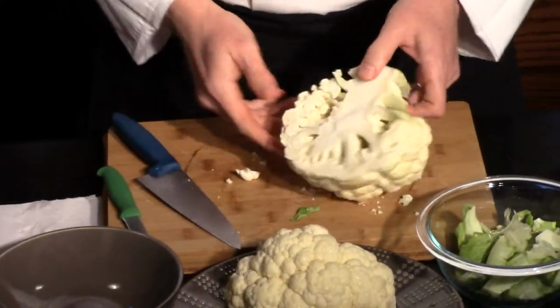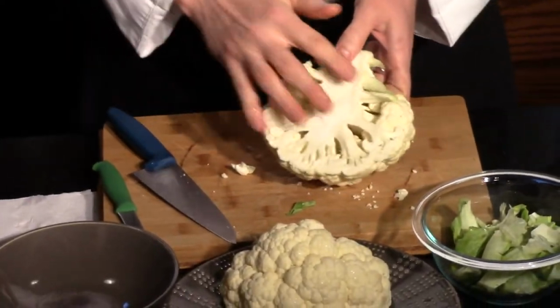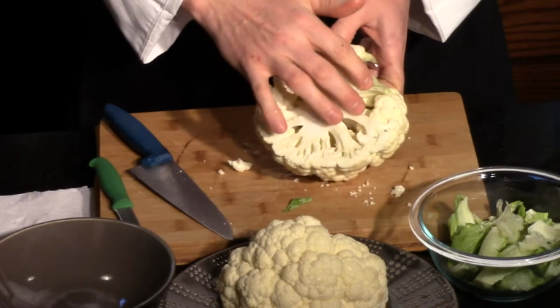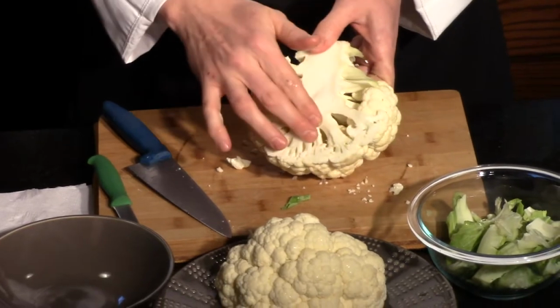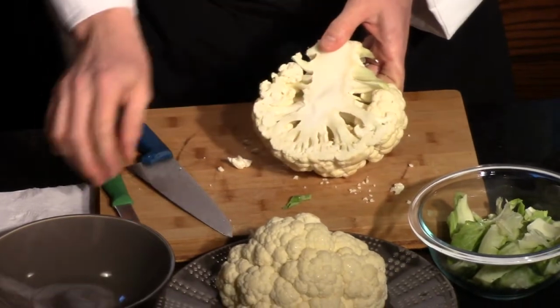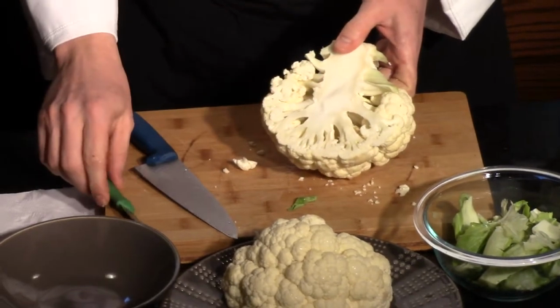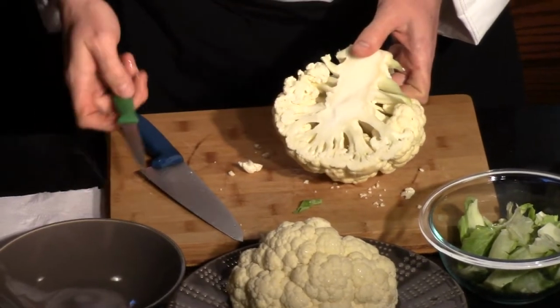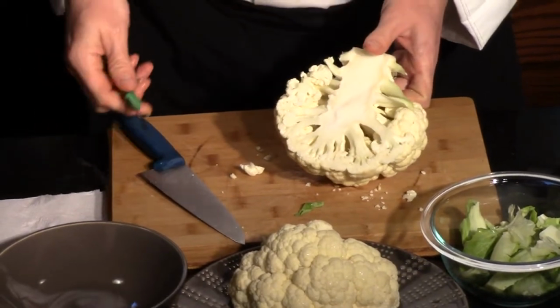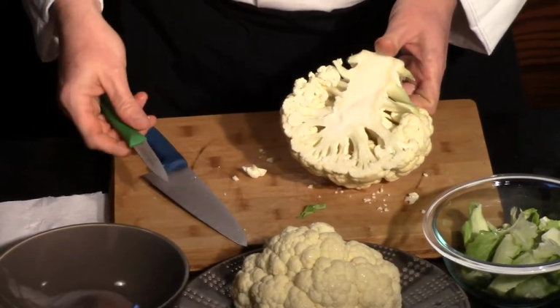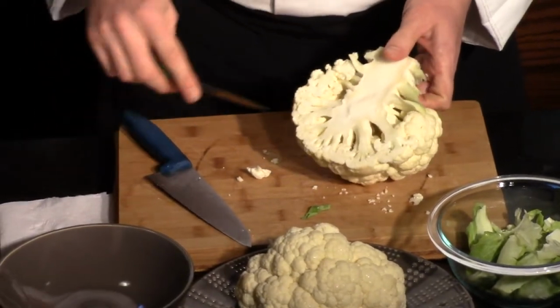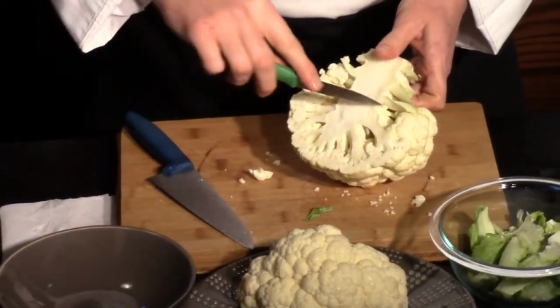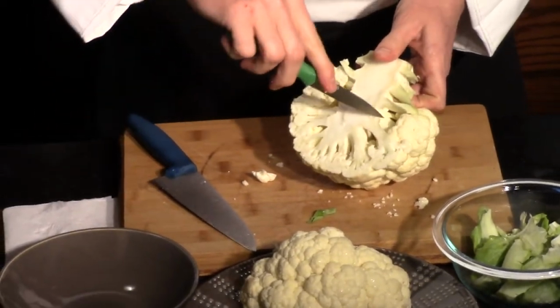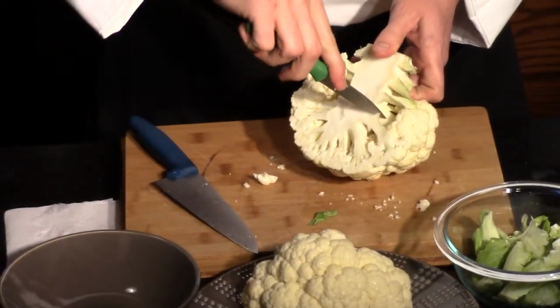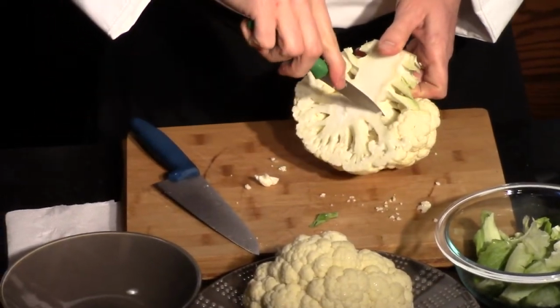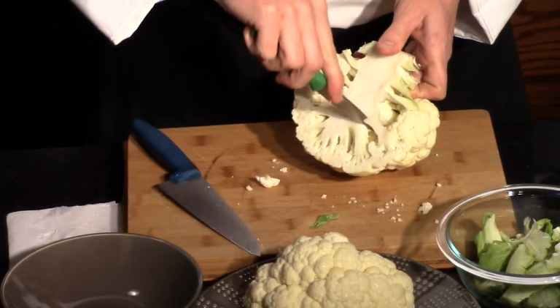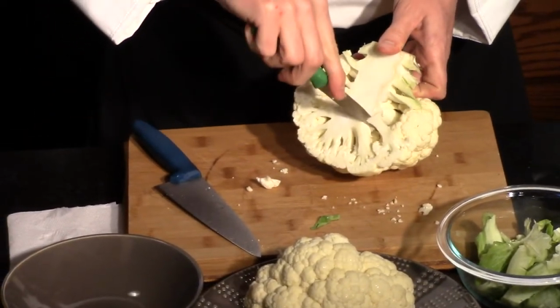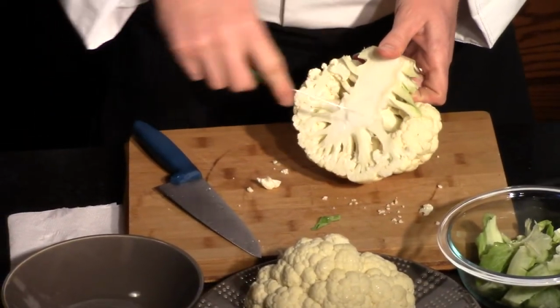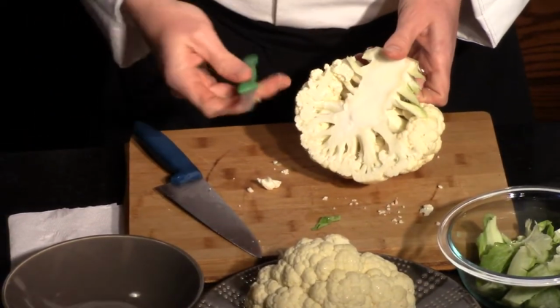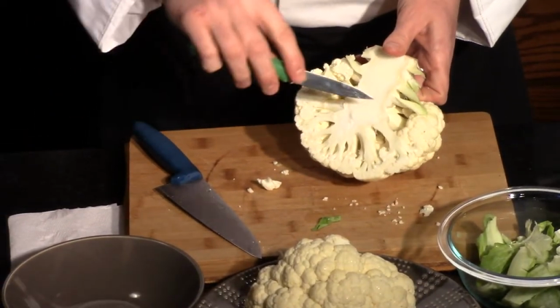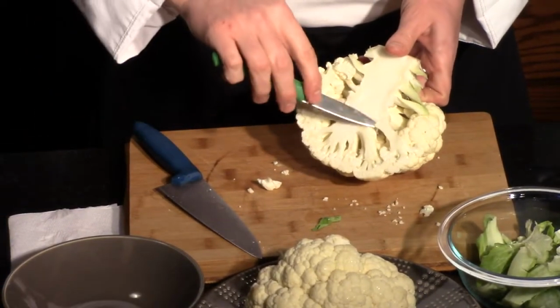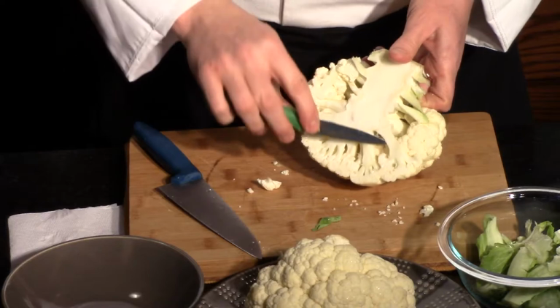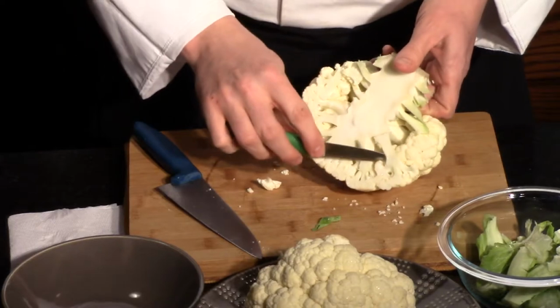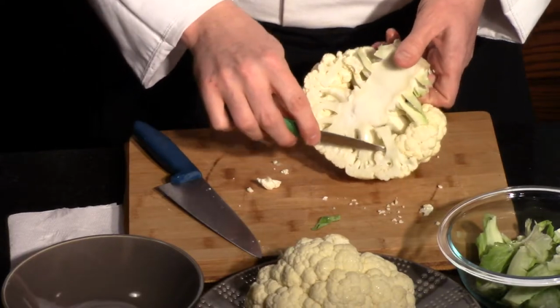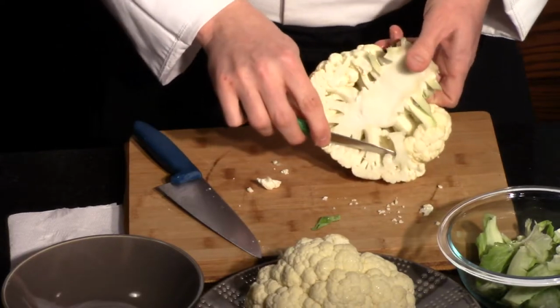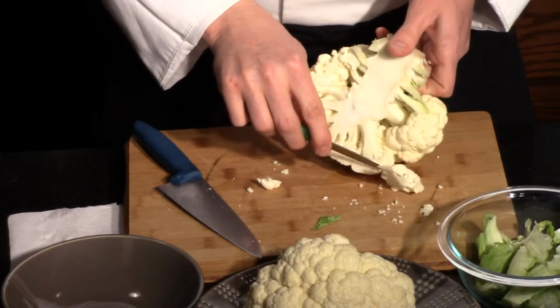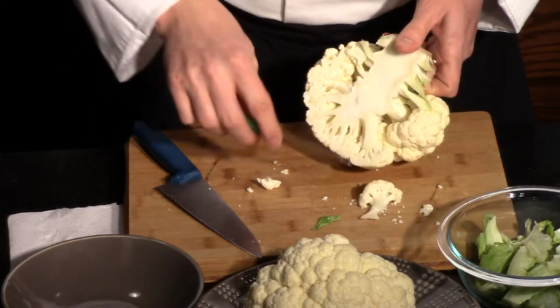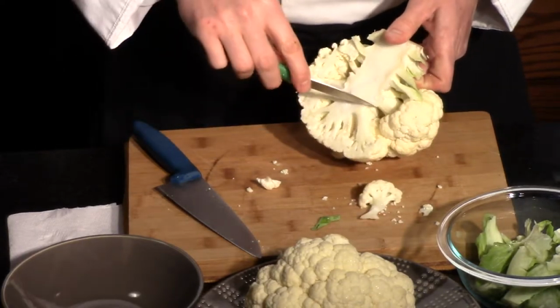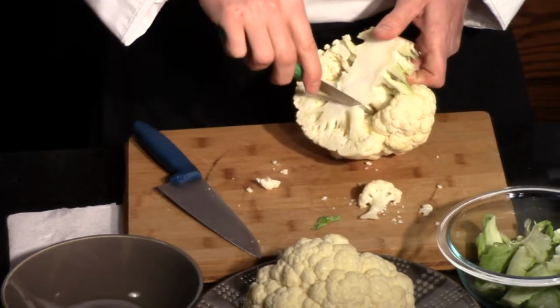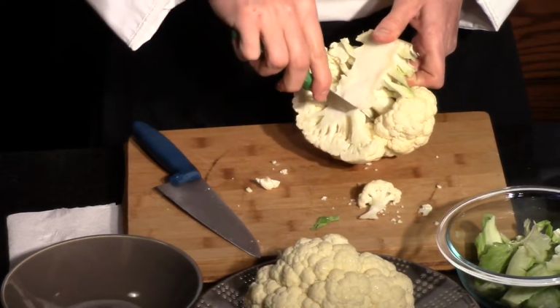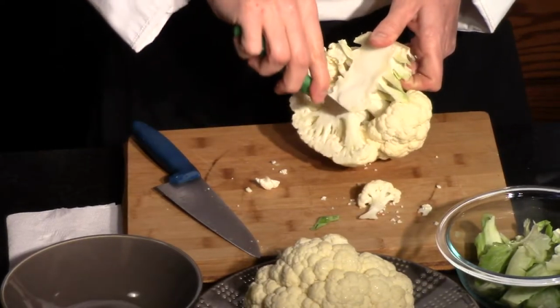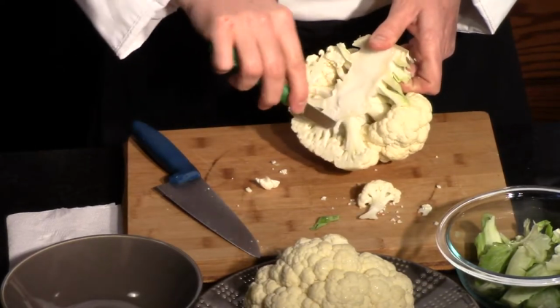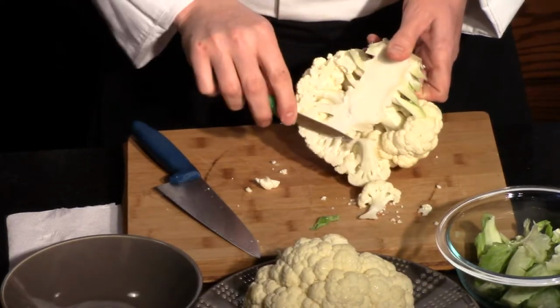But if you want to get the florets out, I usually take a paring knife and we can just pop those out as we cut them.